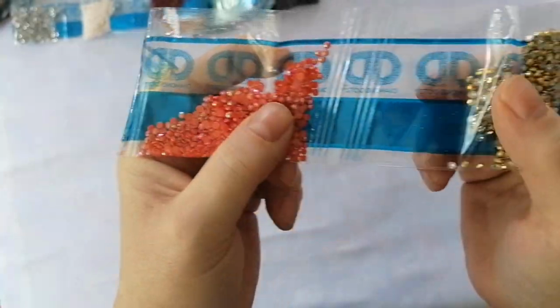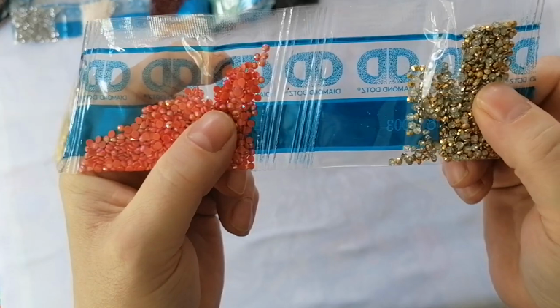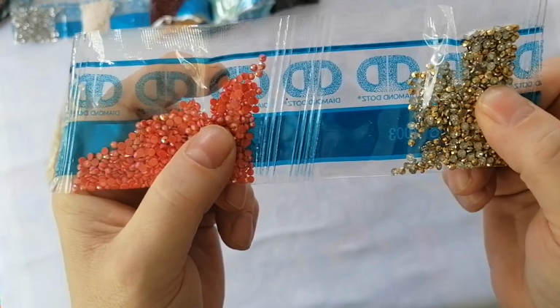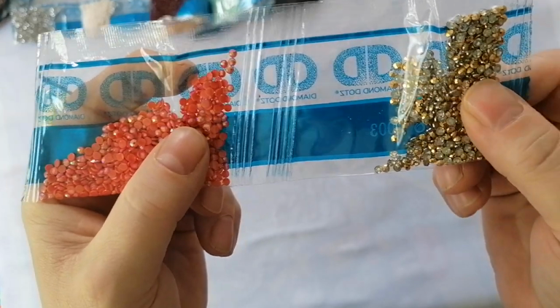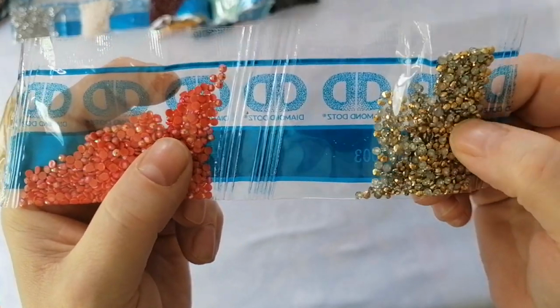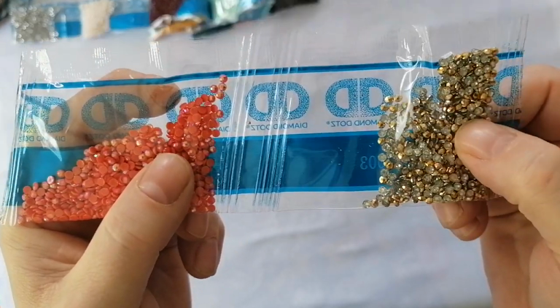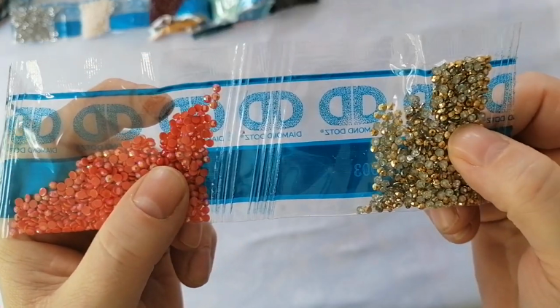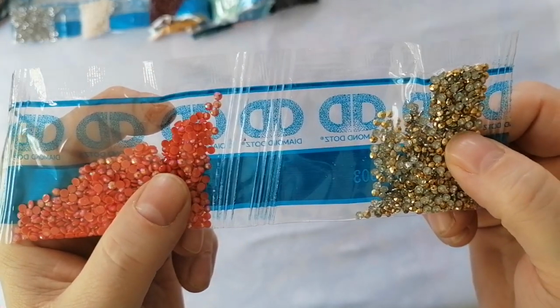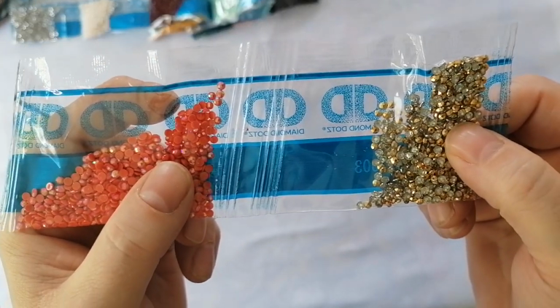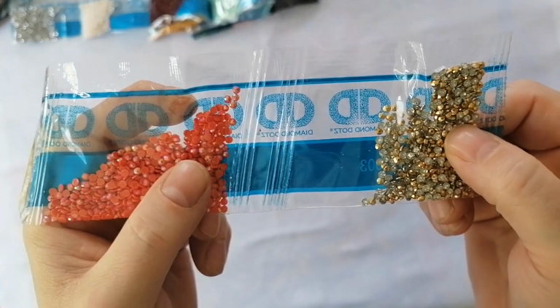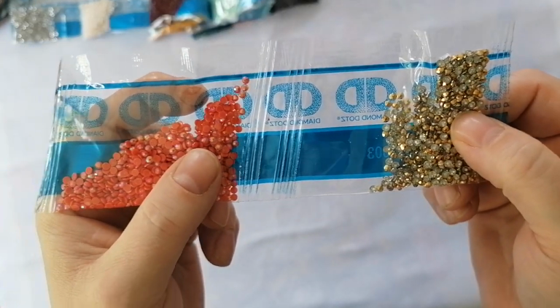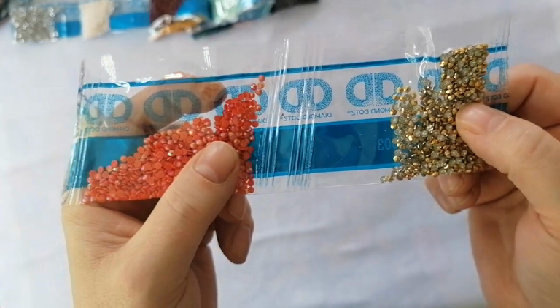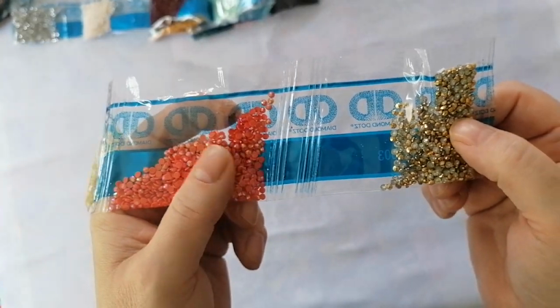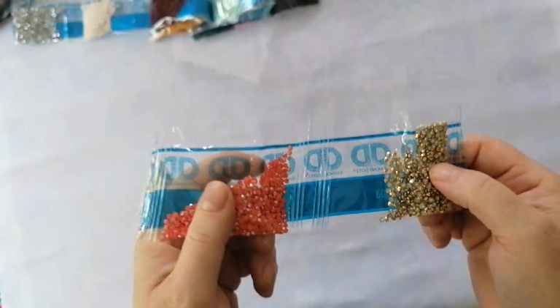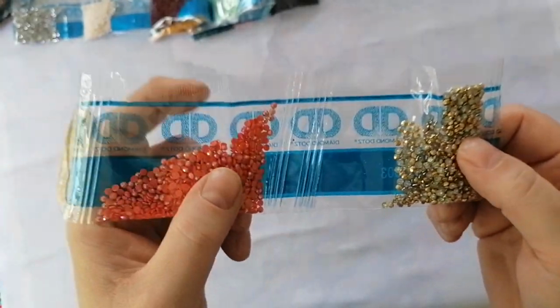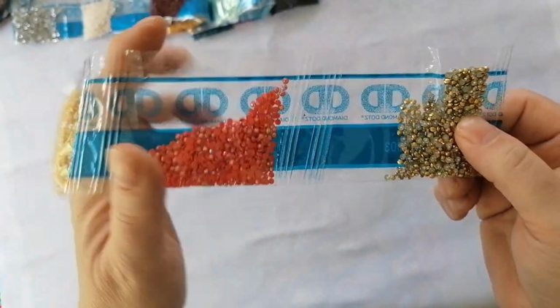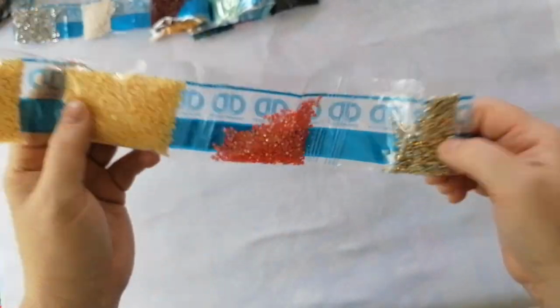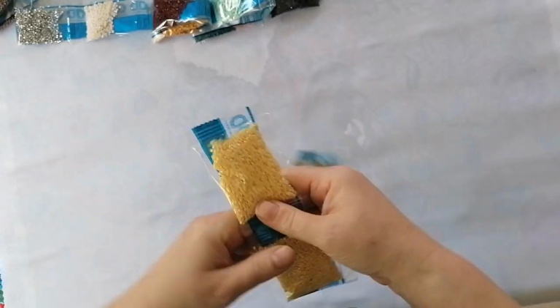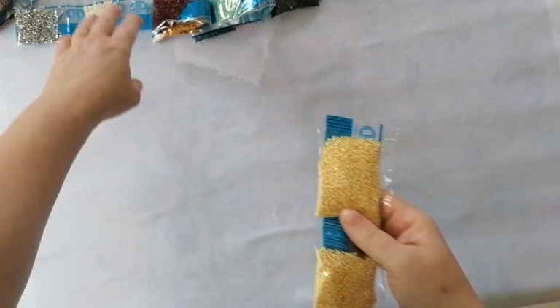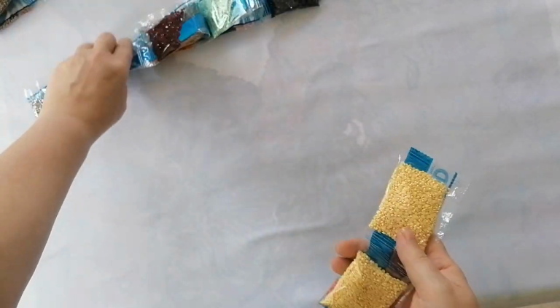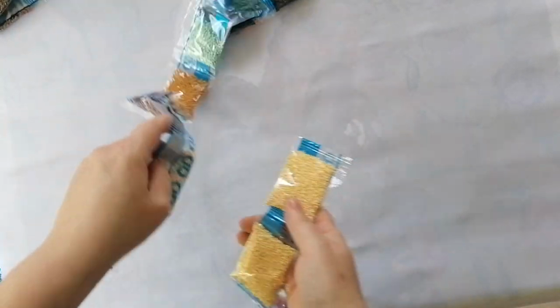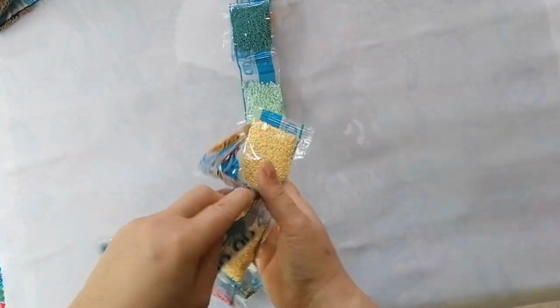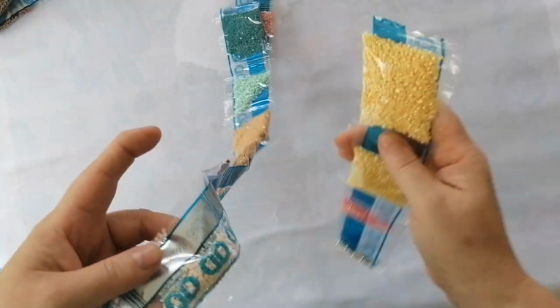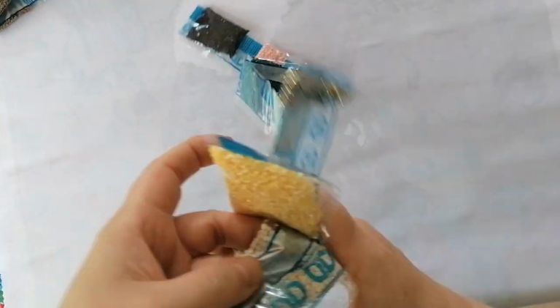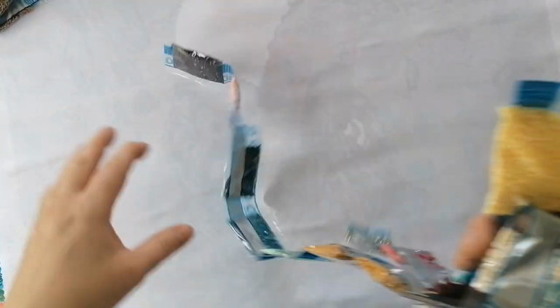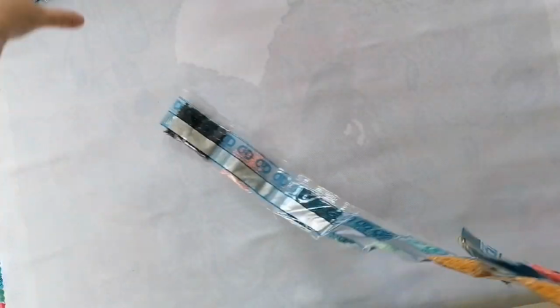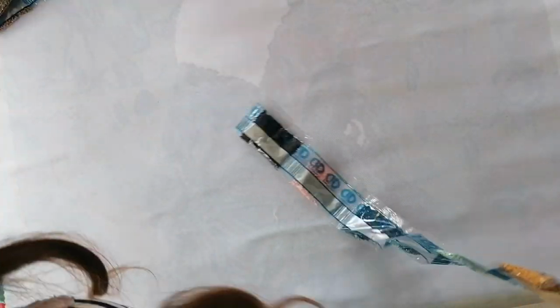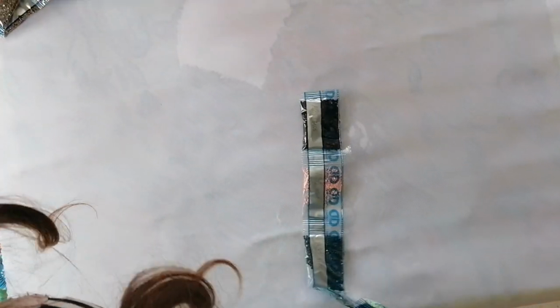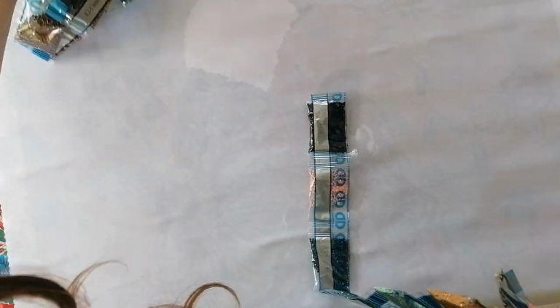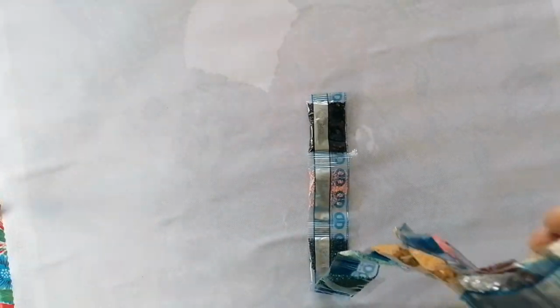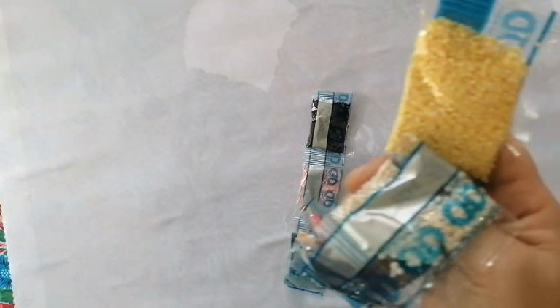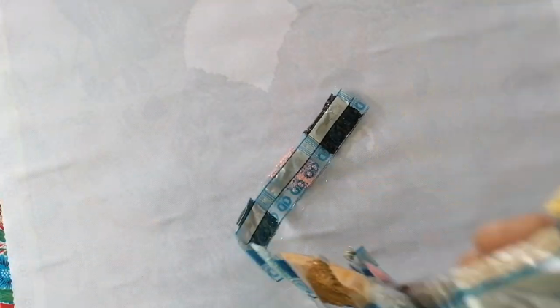And you've got golden drills - so many special drills! I'm so happy. Let's take a look at where the drills go on the canvas.